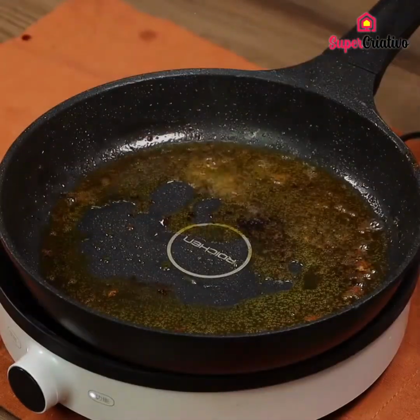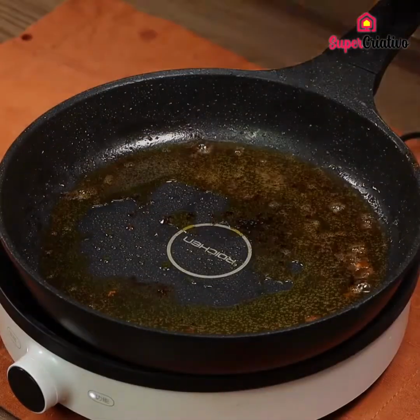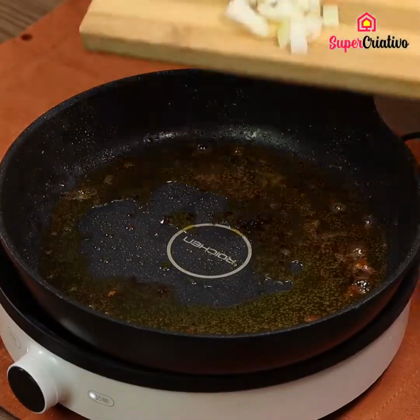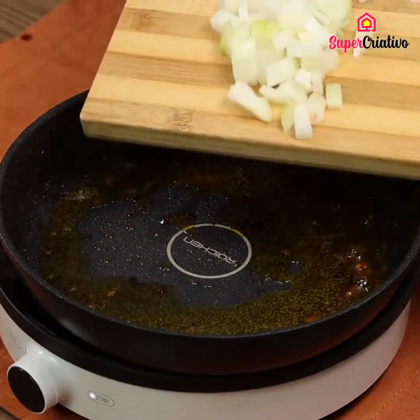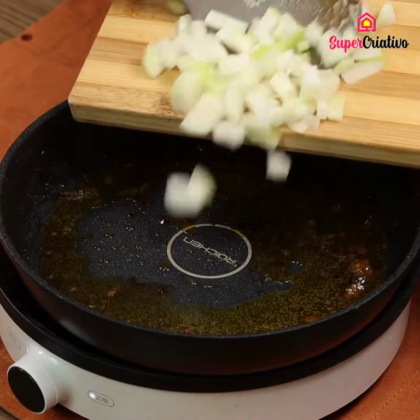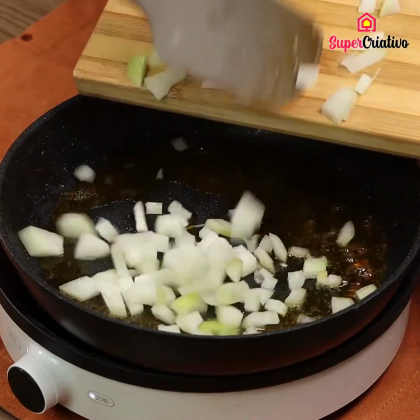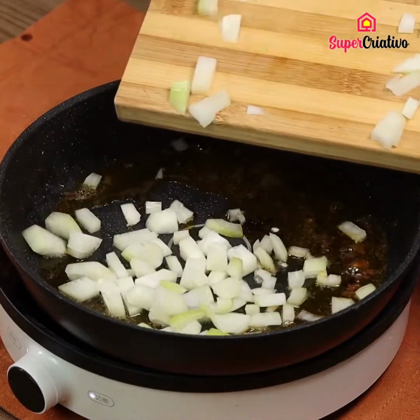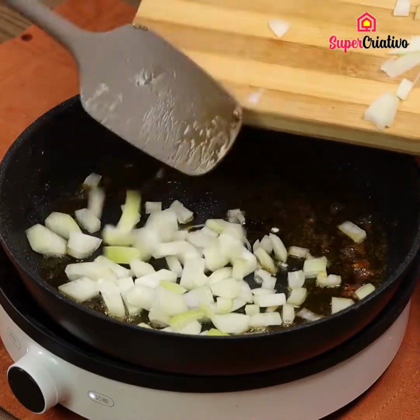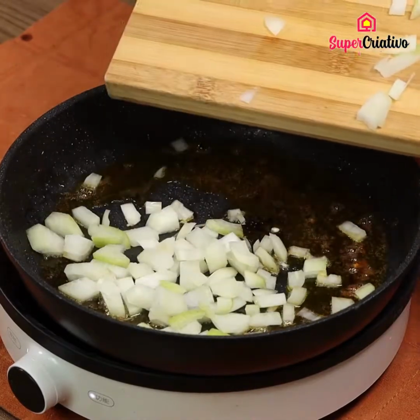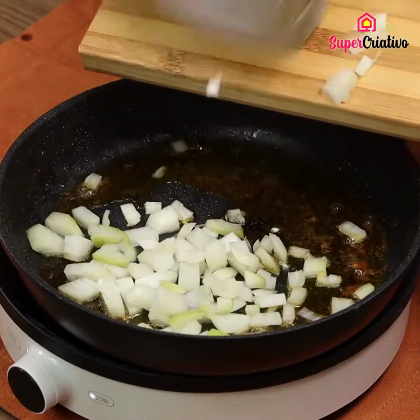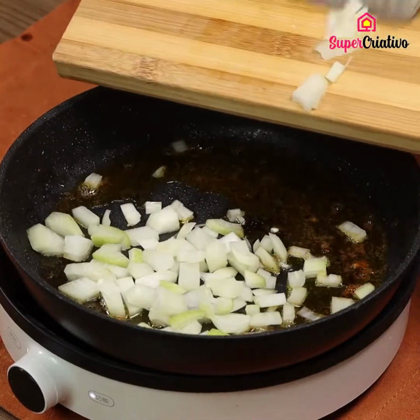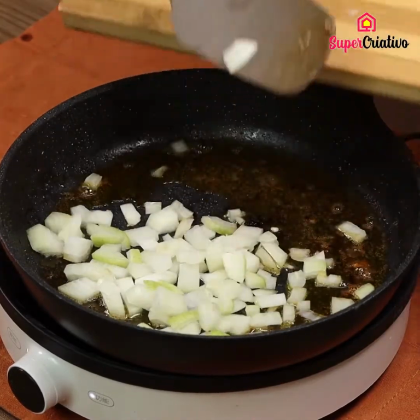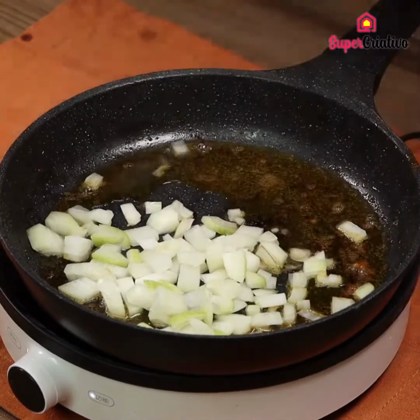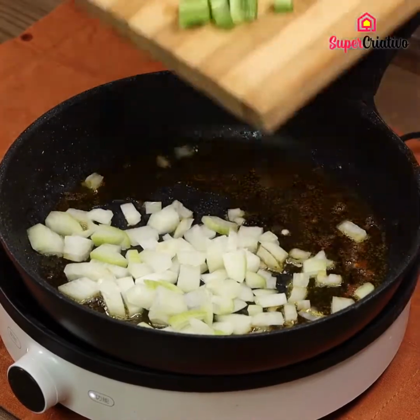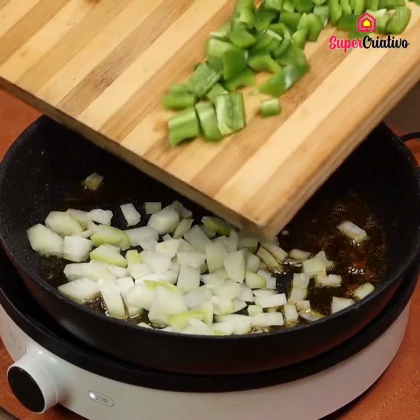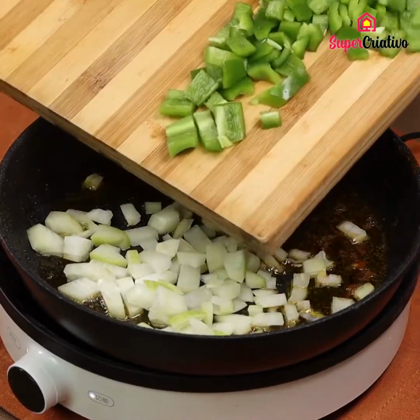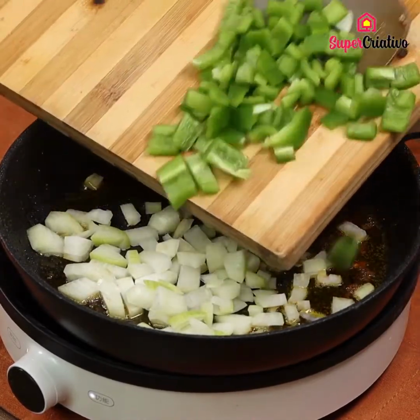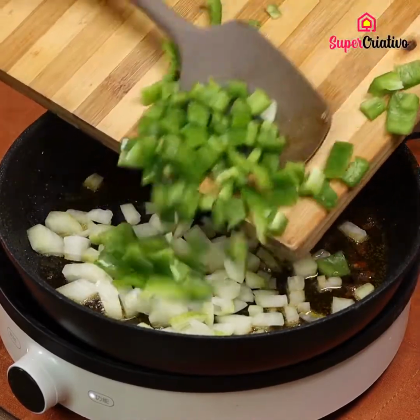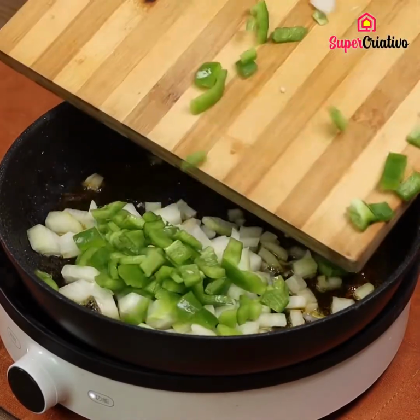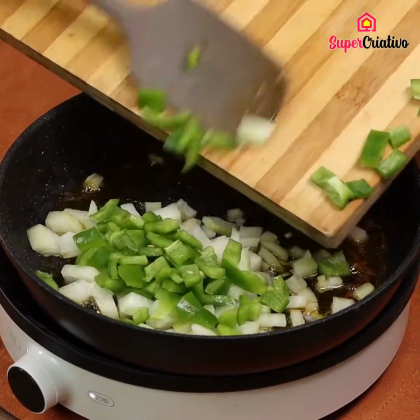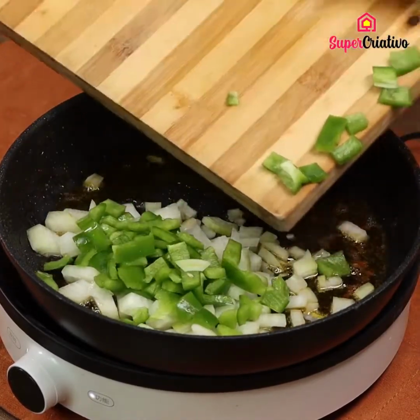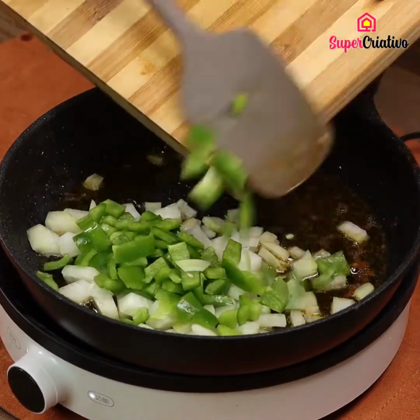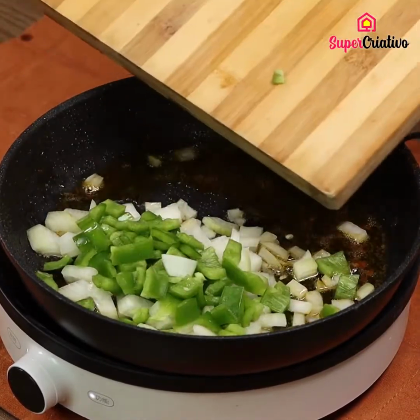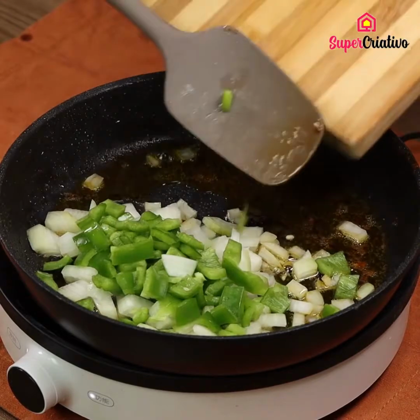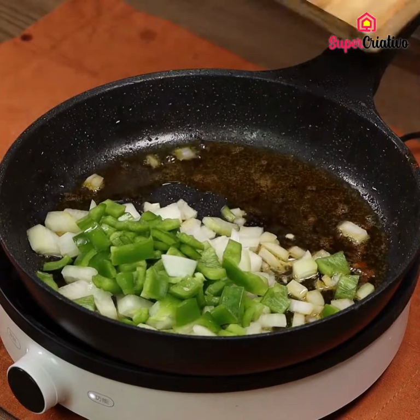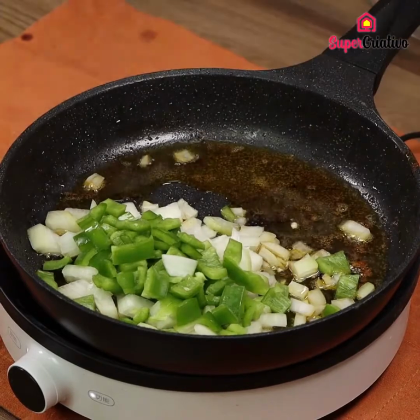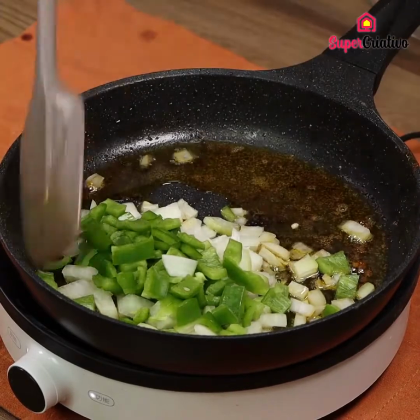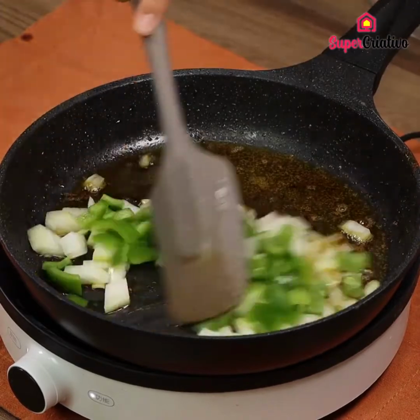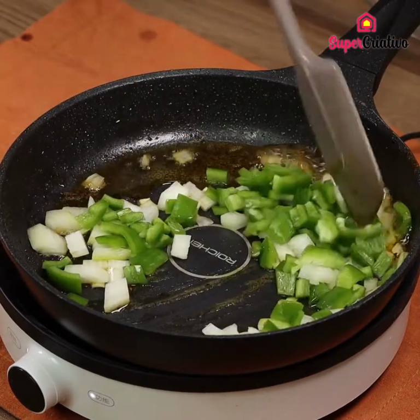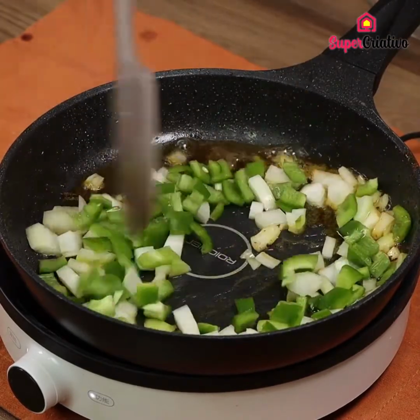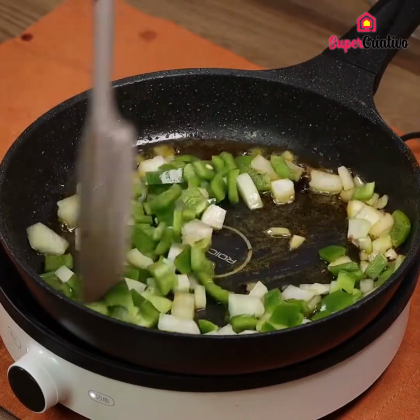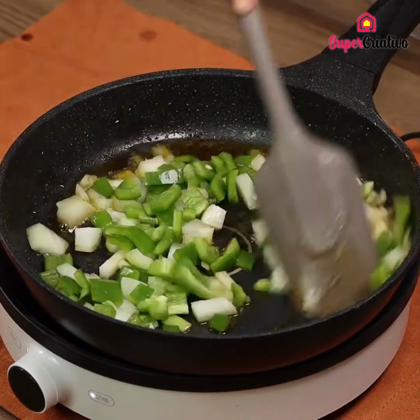In the same pan, add the chopped onions and peppers. Cook until the onion turns gold.